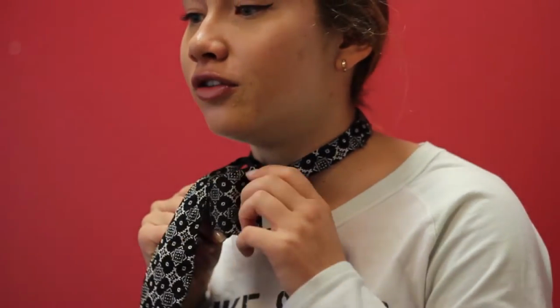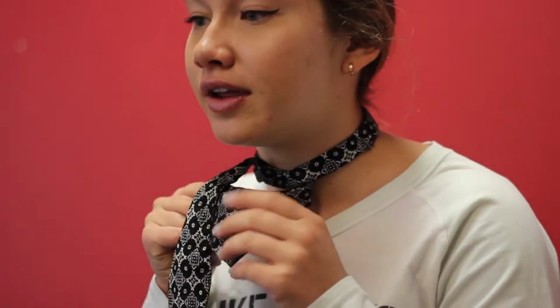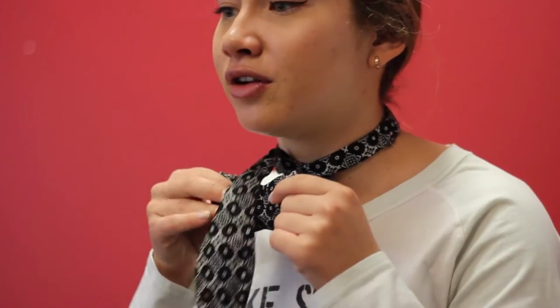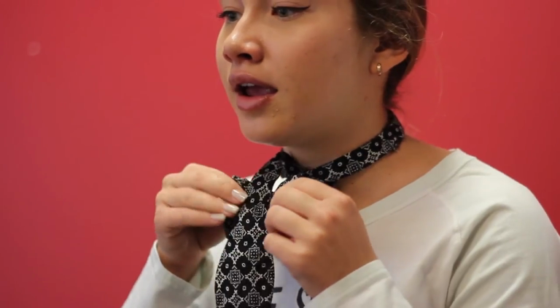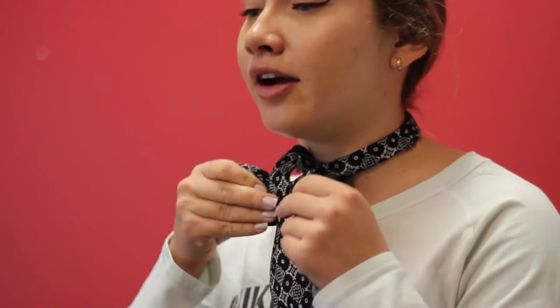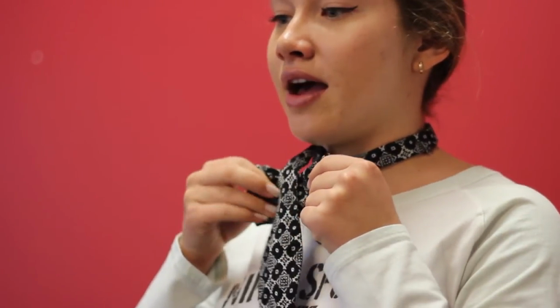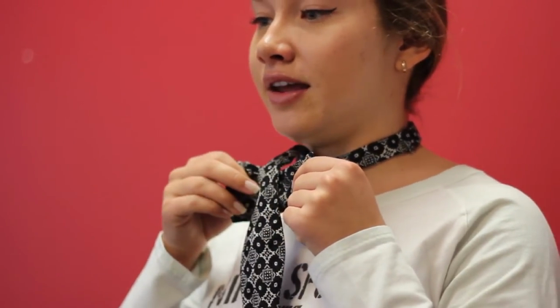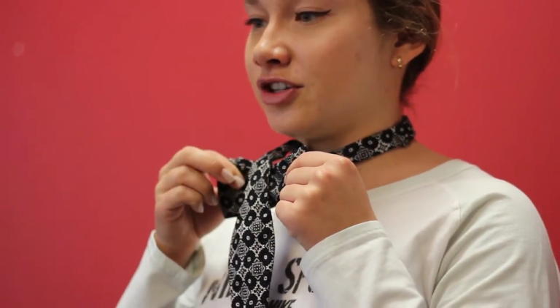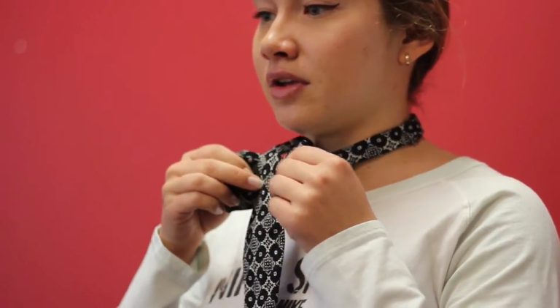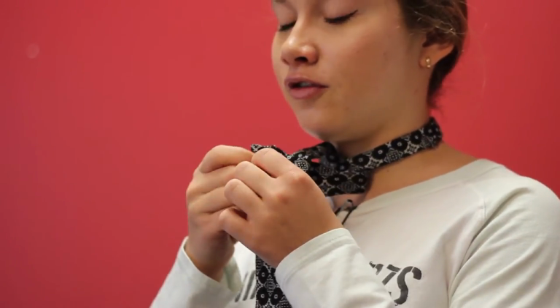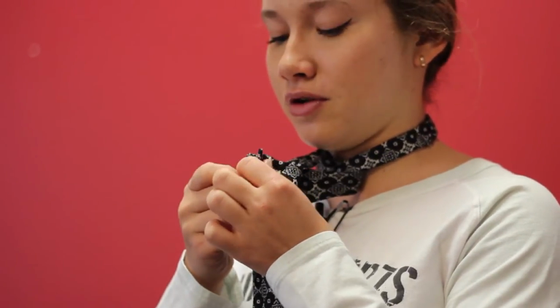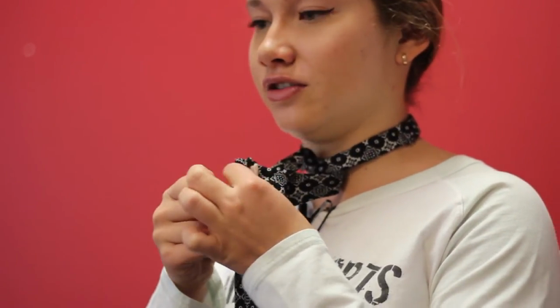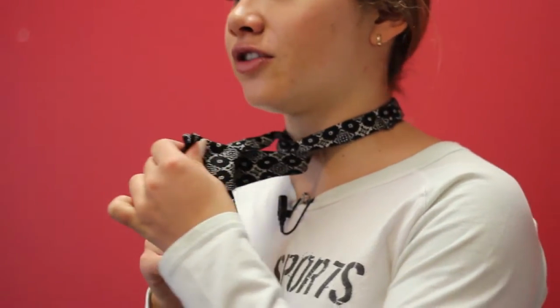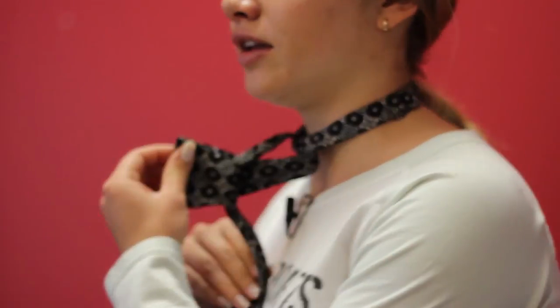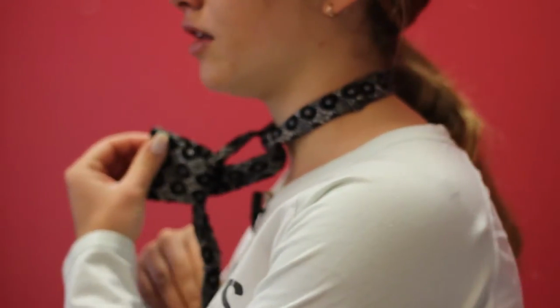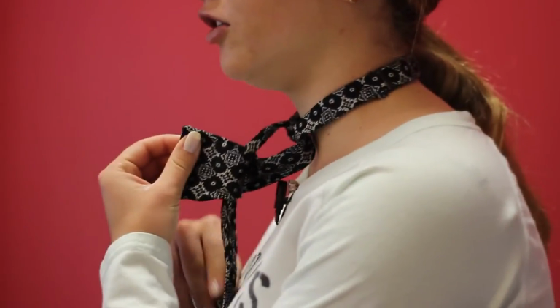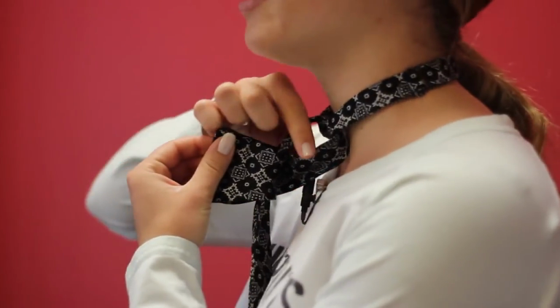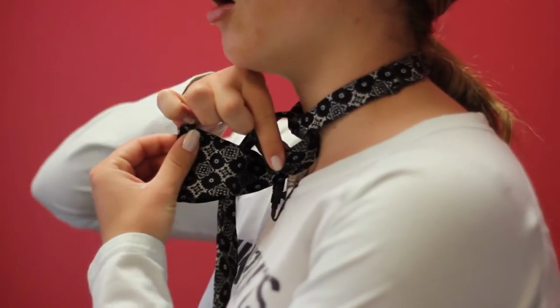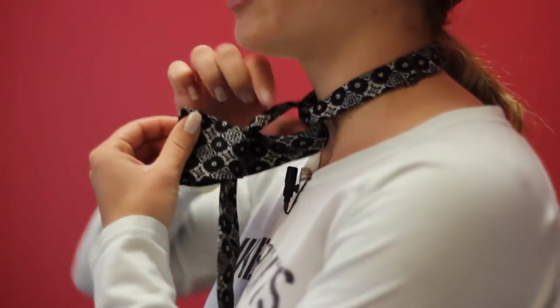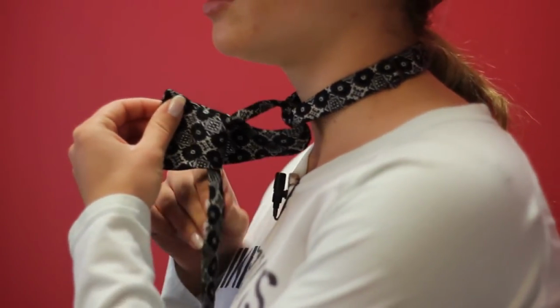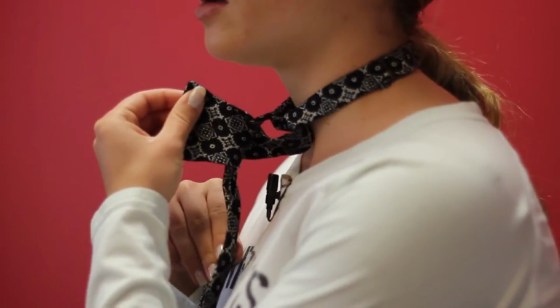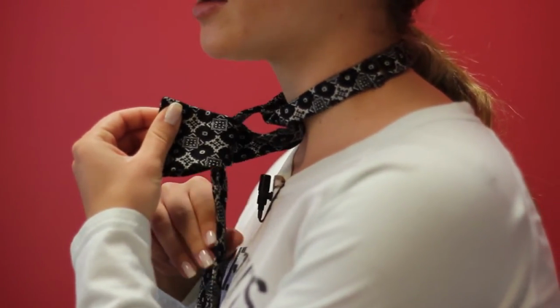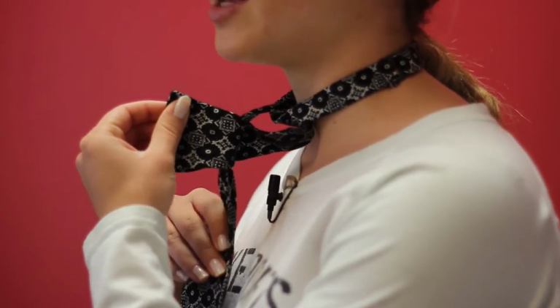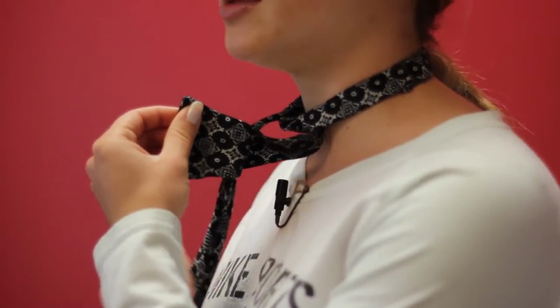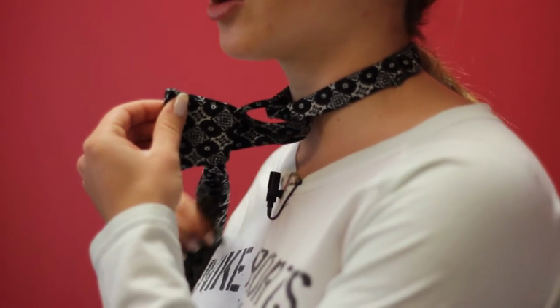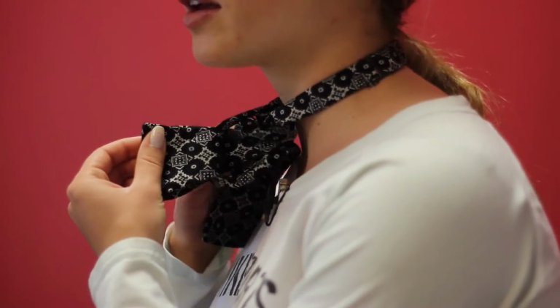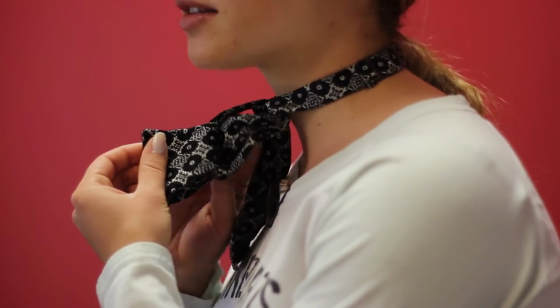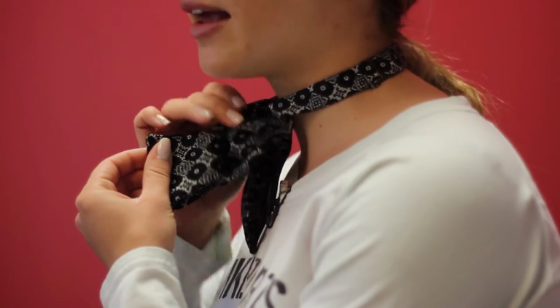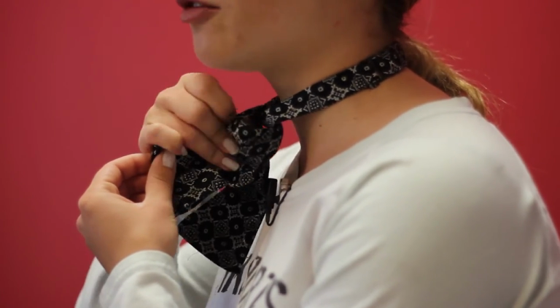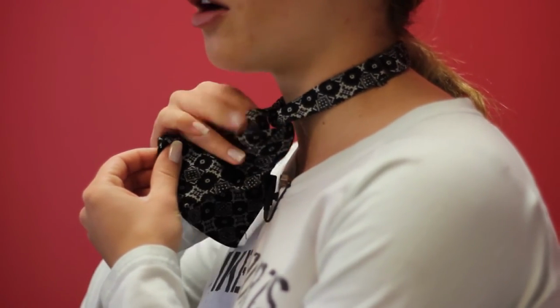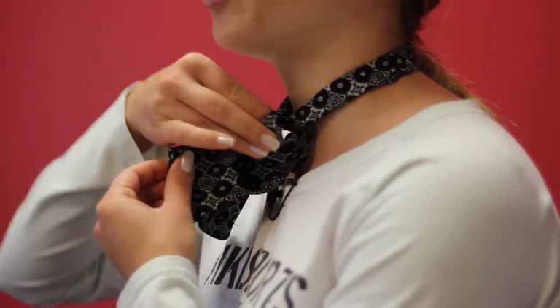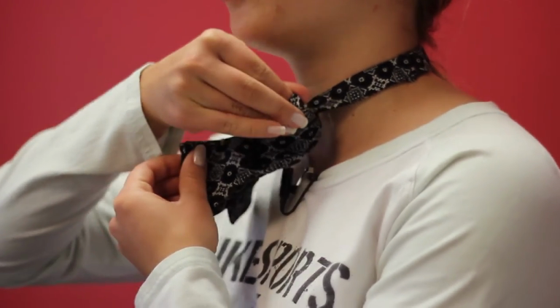Now you have an elephant shape. Fold both ears over and you've created a hole right here. Take this longer part and slide it halfway through the hole — don't pull it all the way through.